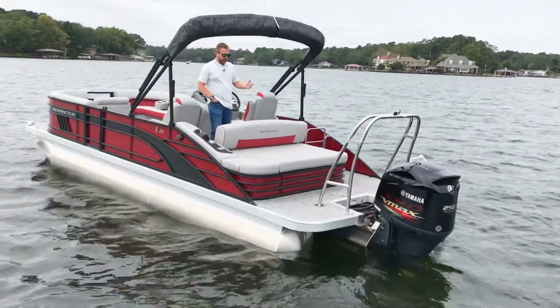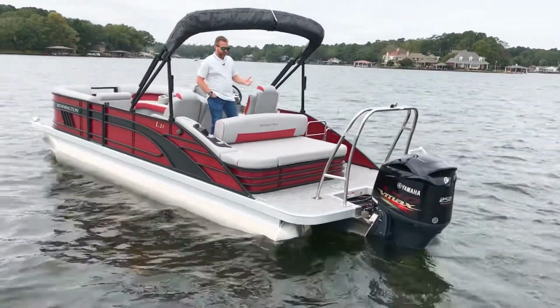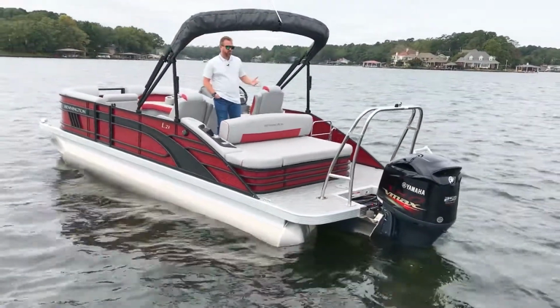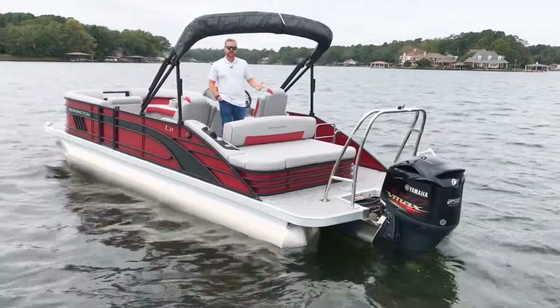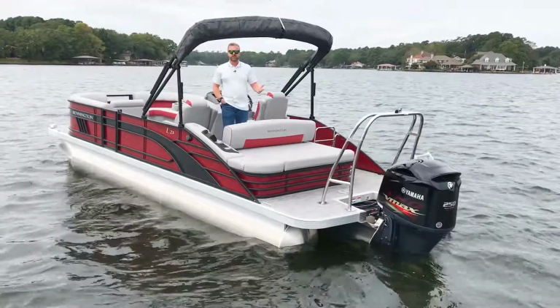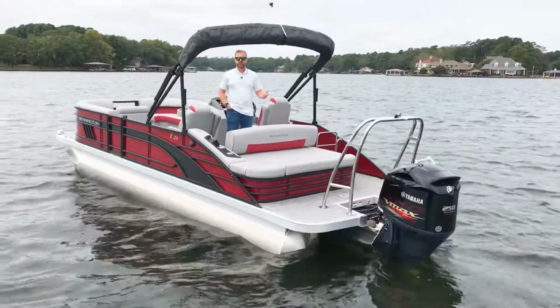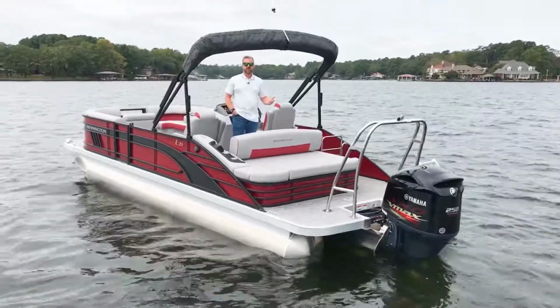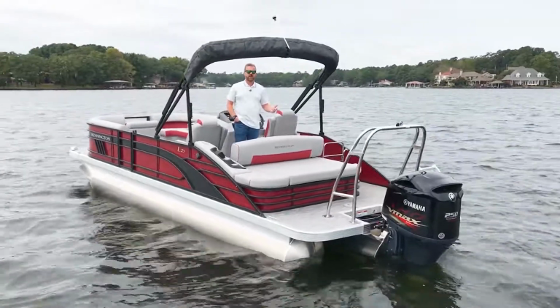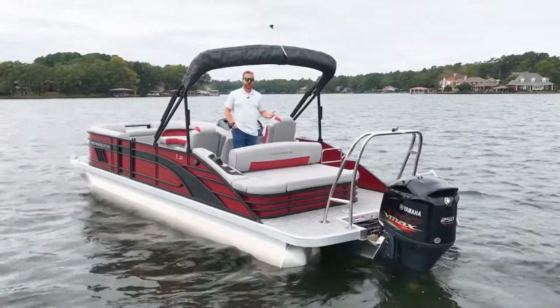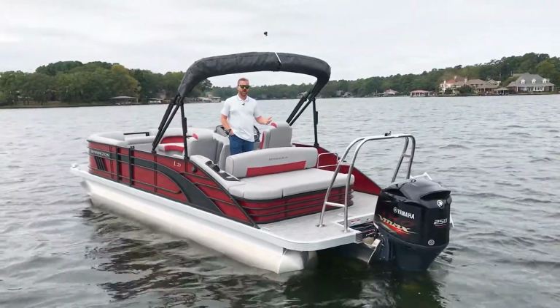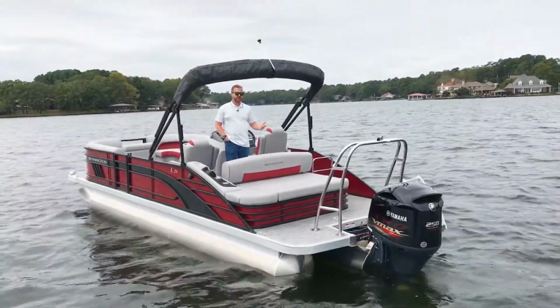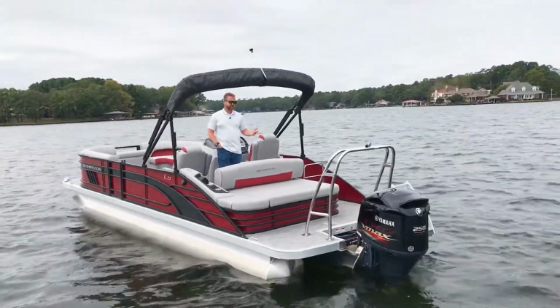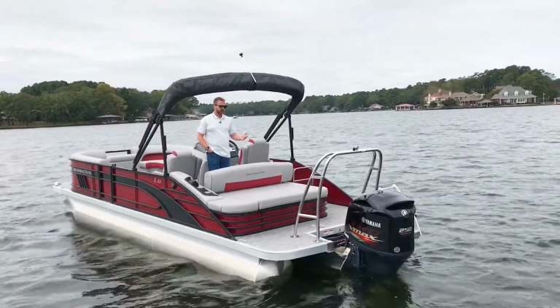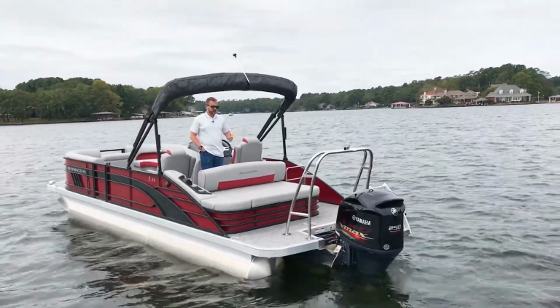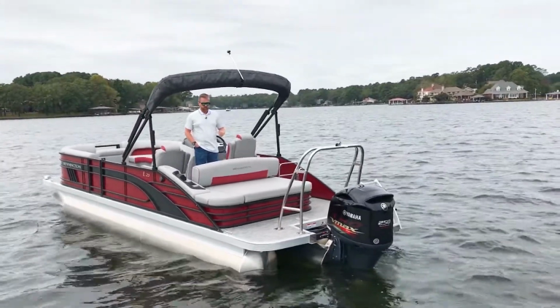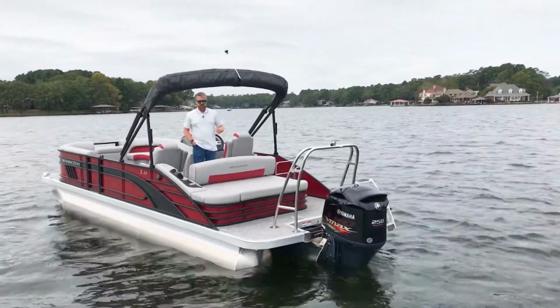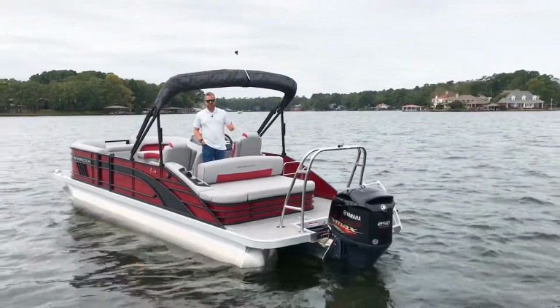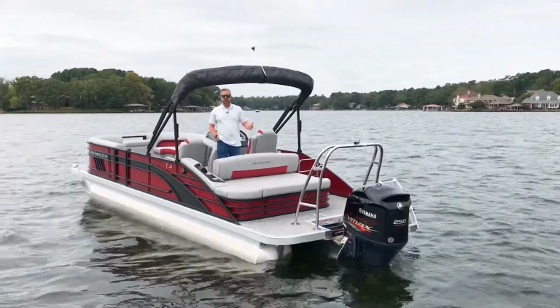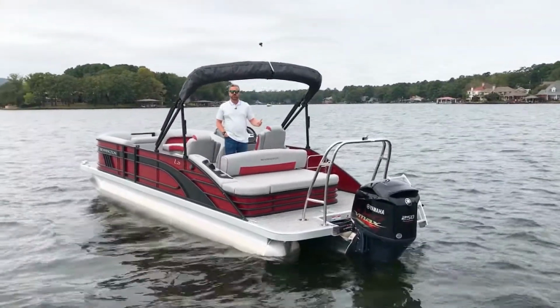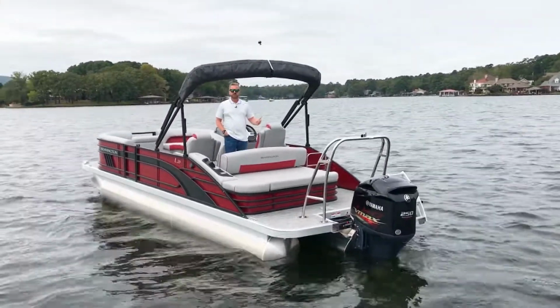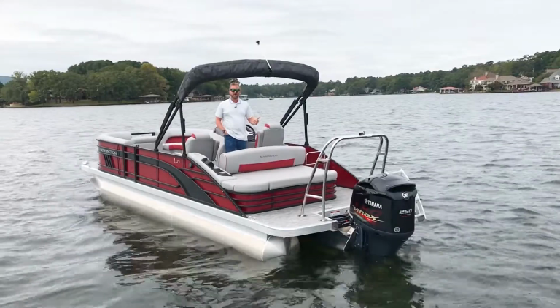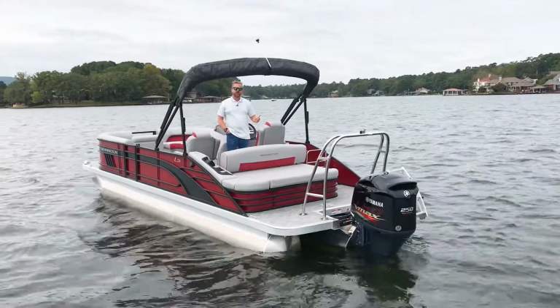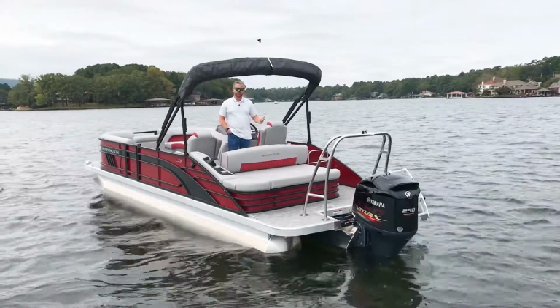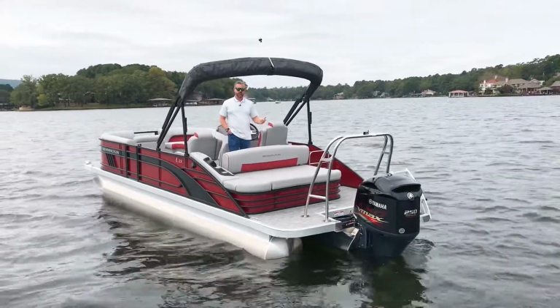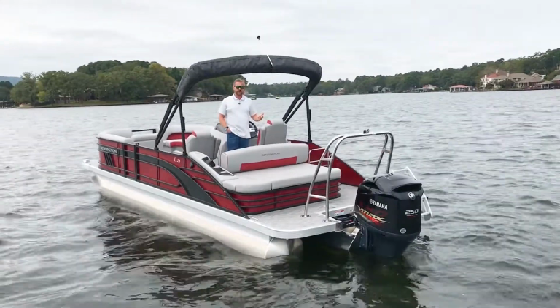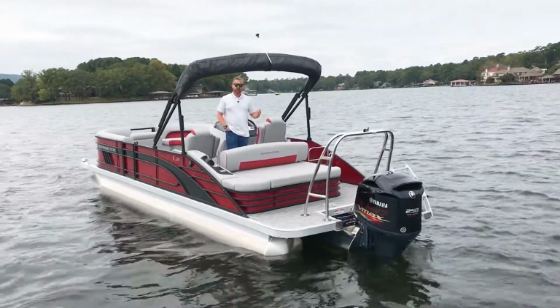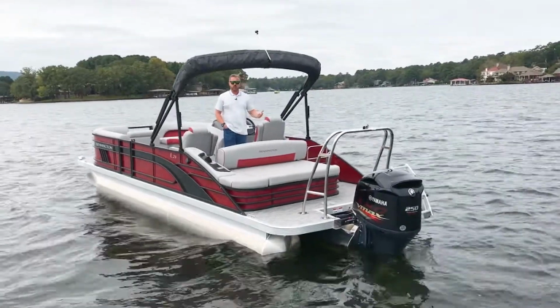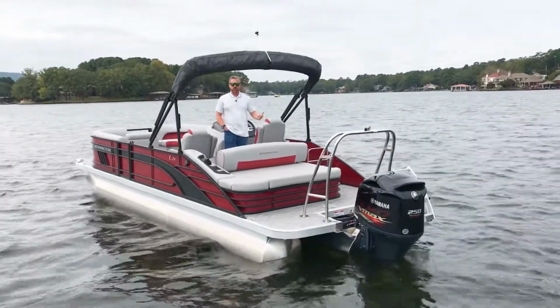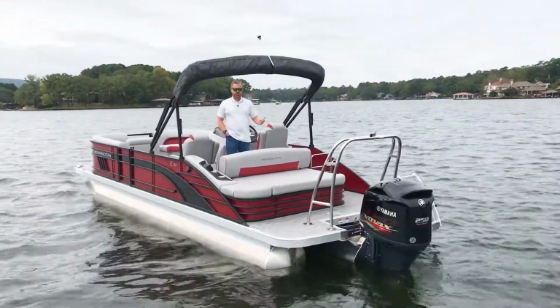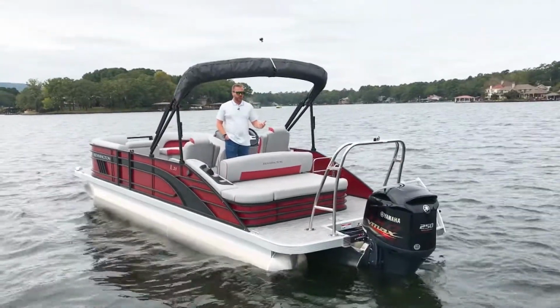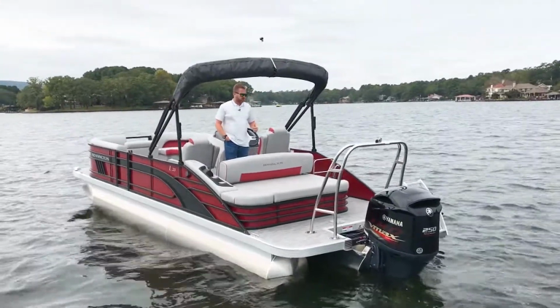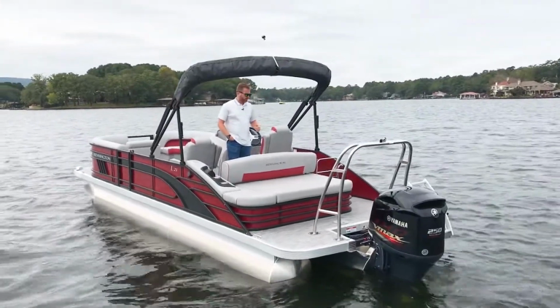With the 250, you have electronic power assist steering, which is going to make this boat perform similar to how a 23-foot runabout boat would perform on the water.